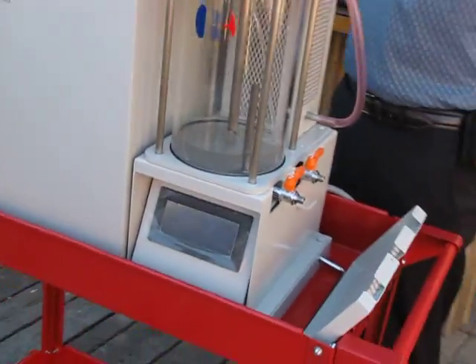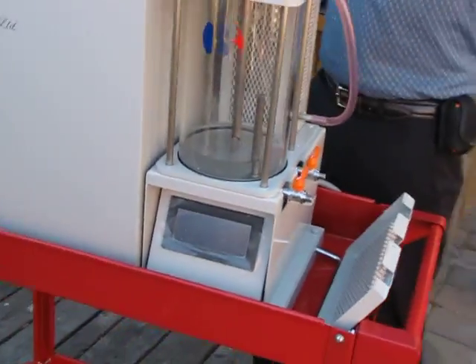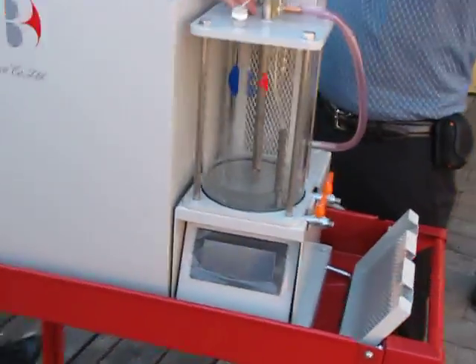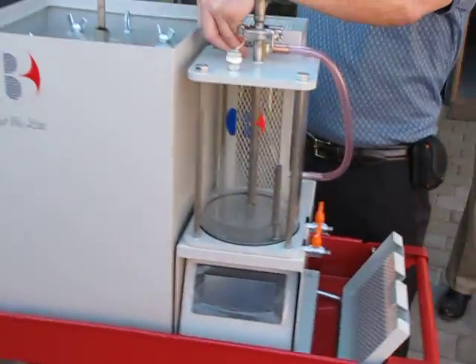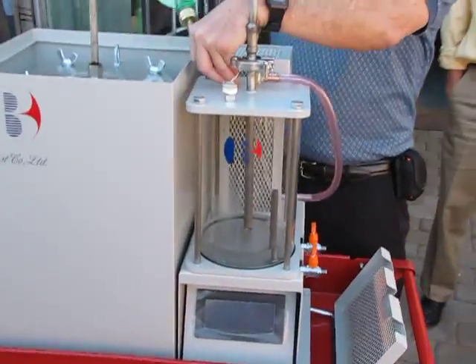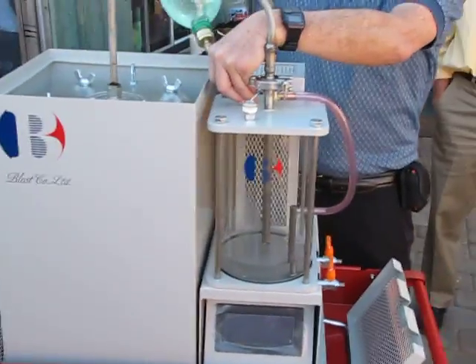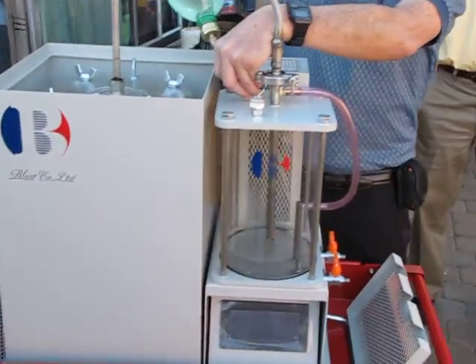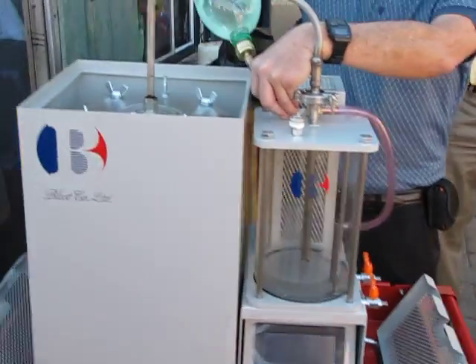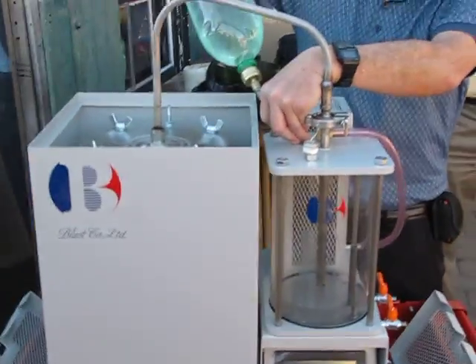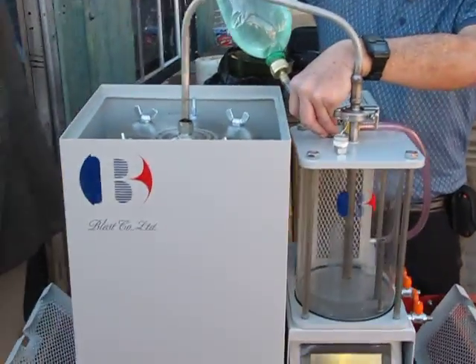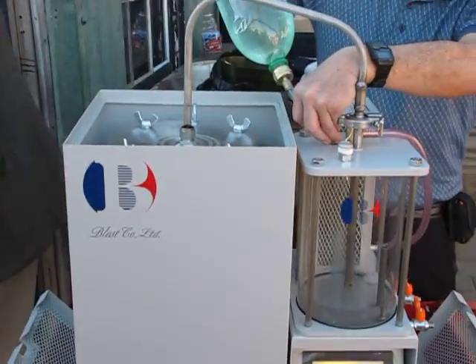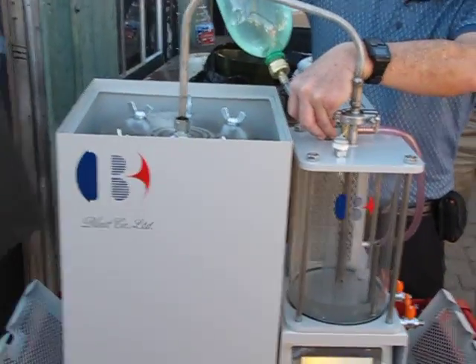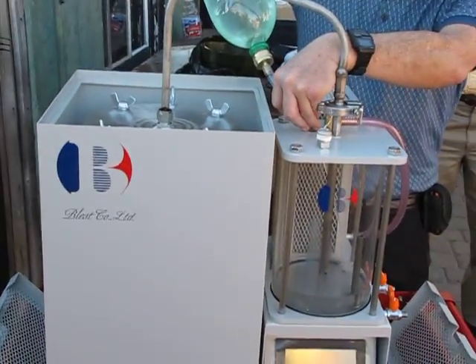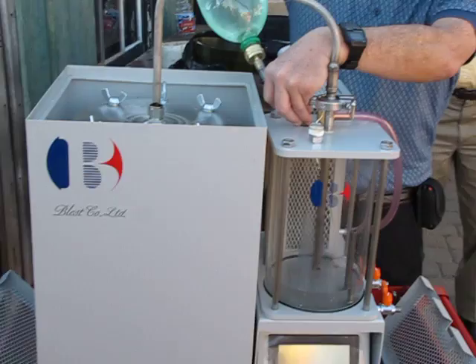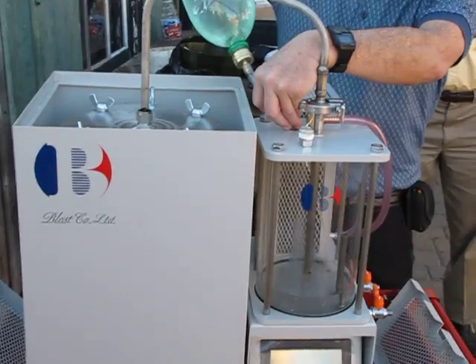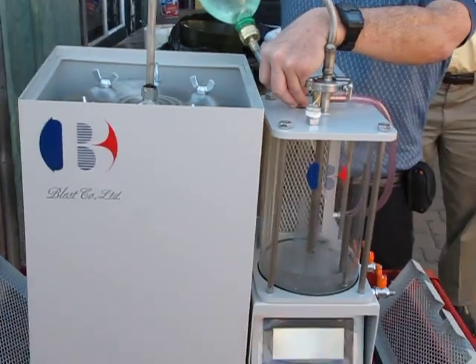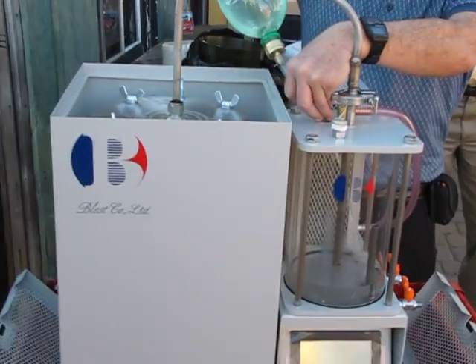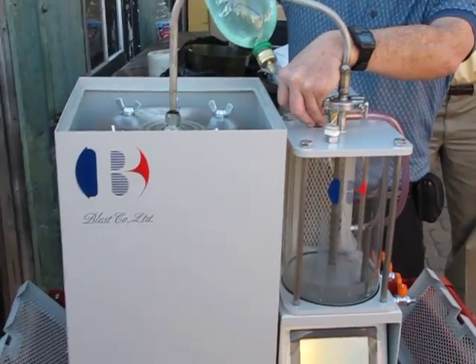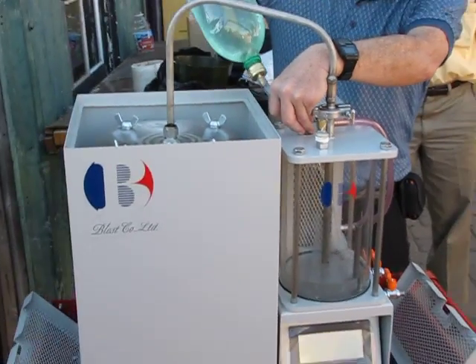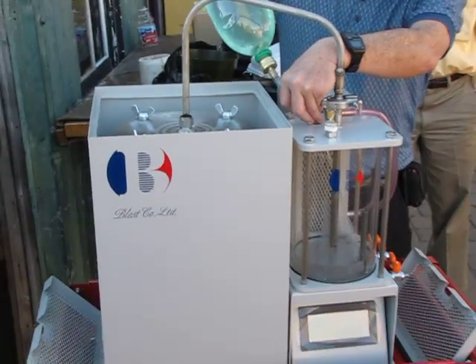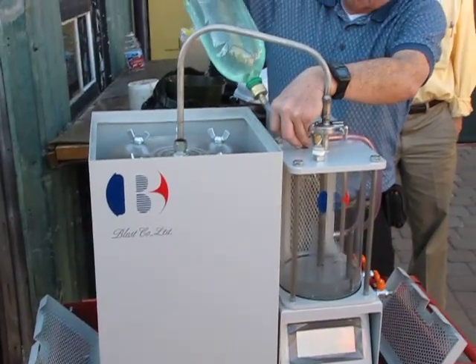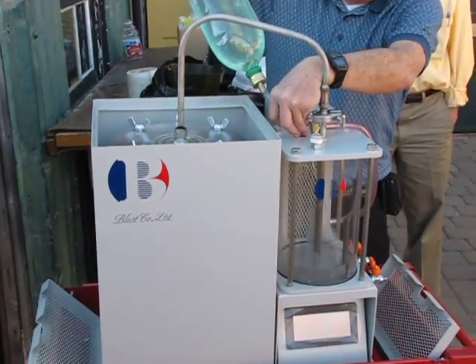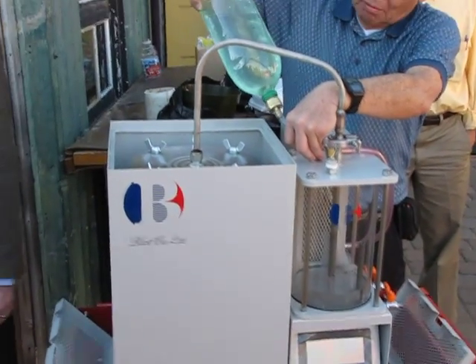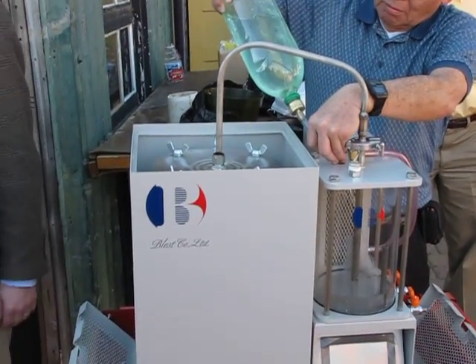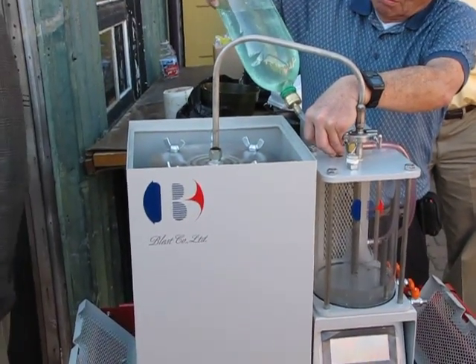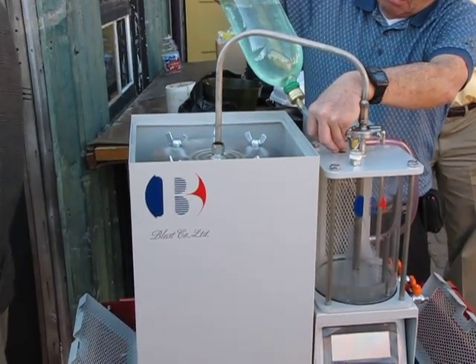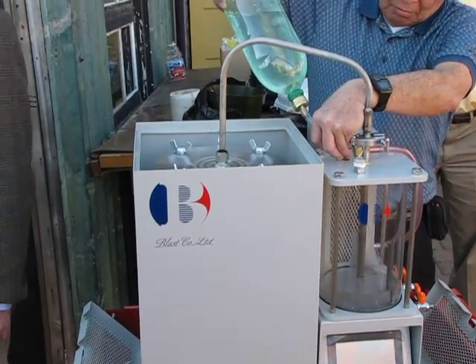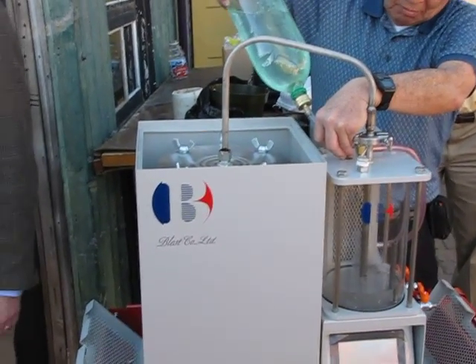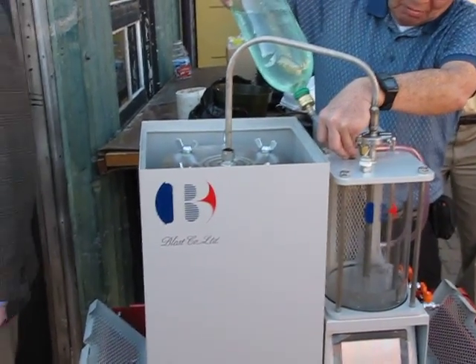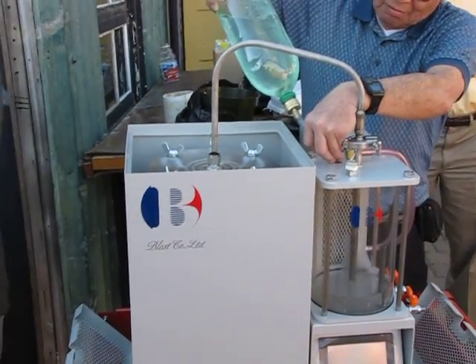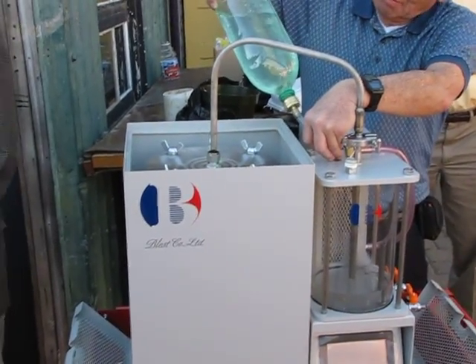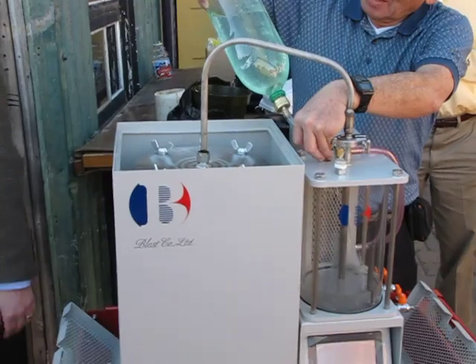Does it alter the chemistry of the water at all — like, the tests of the water after the process? Well, we try to retain the water, but yeah, there's a little bit of petroleum material in it.